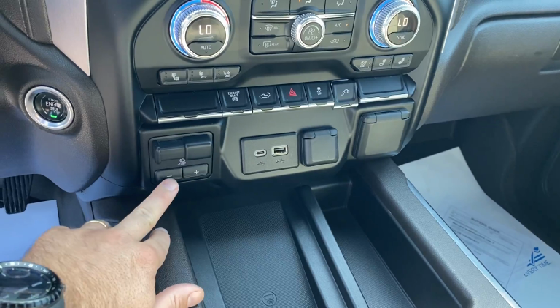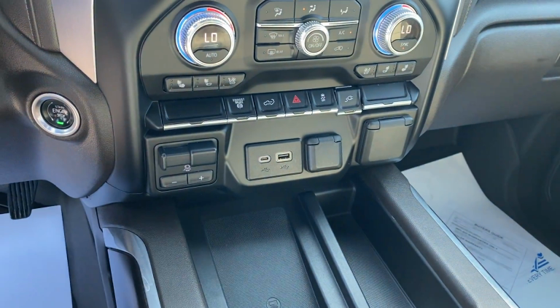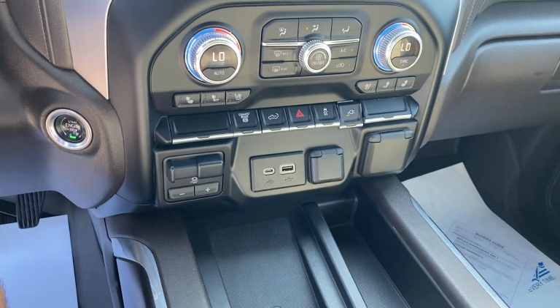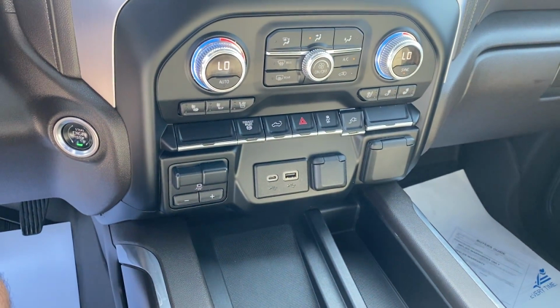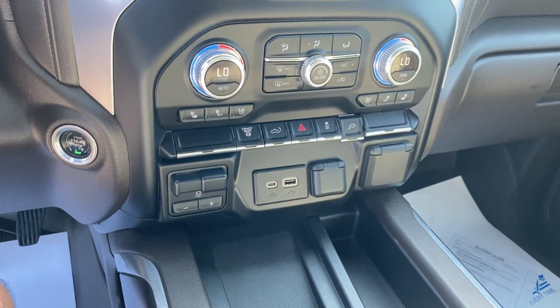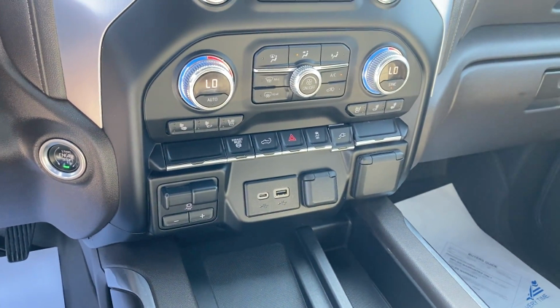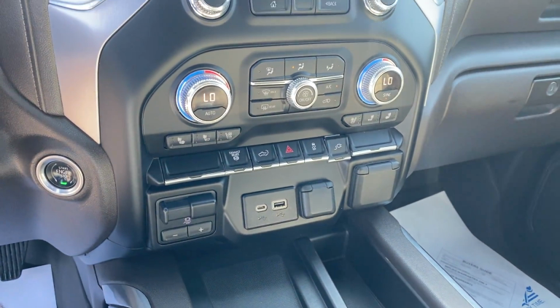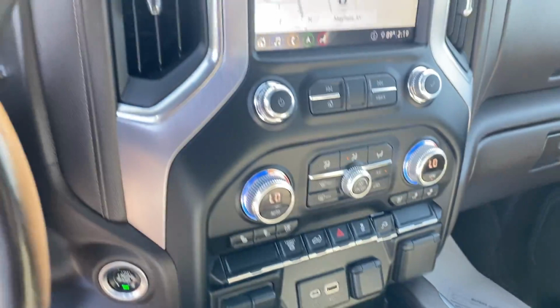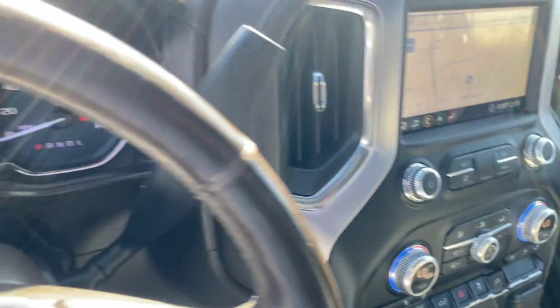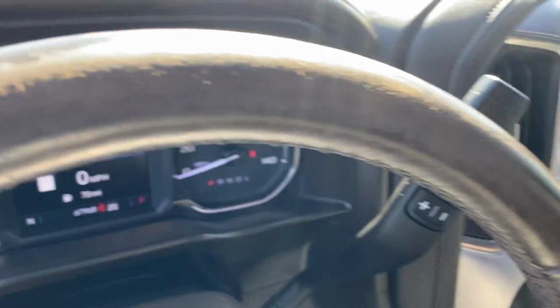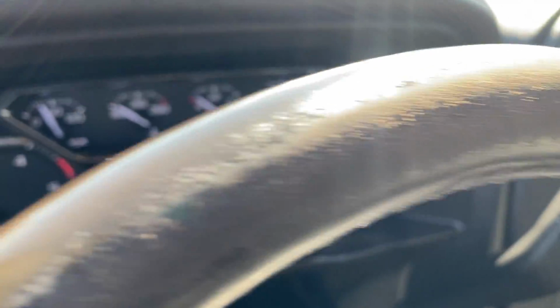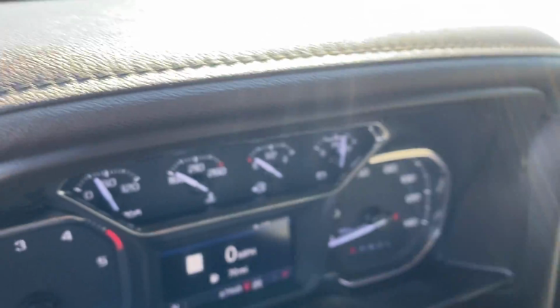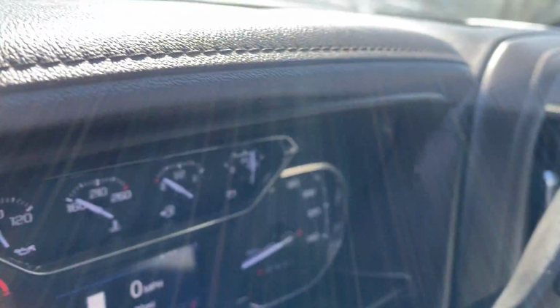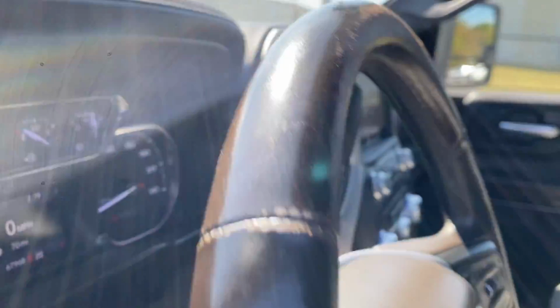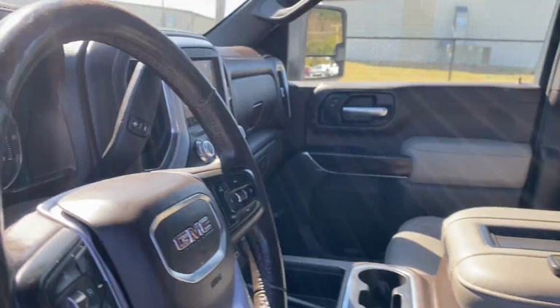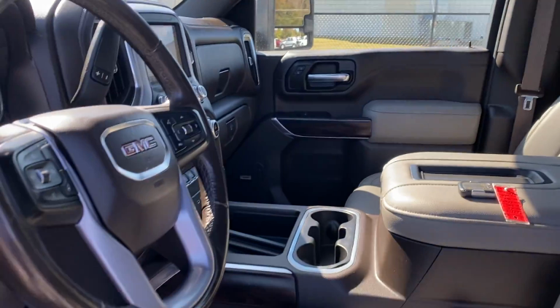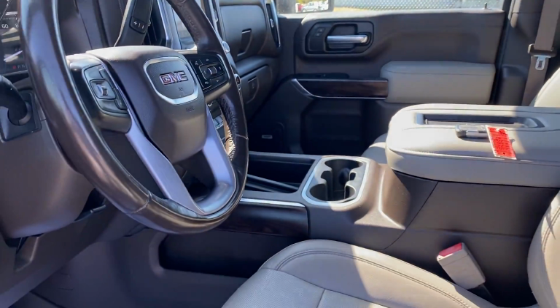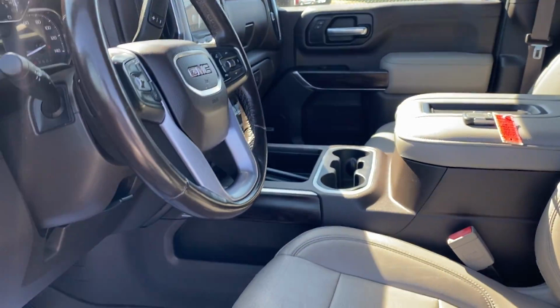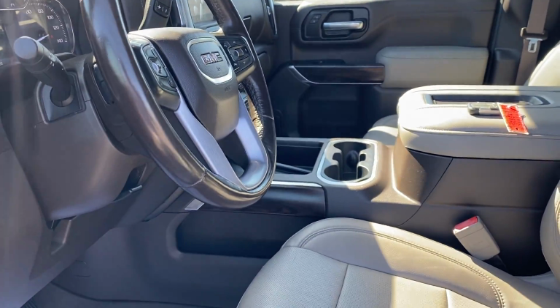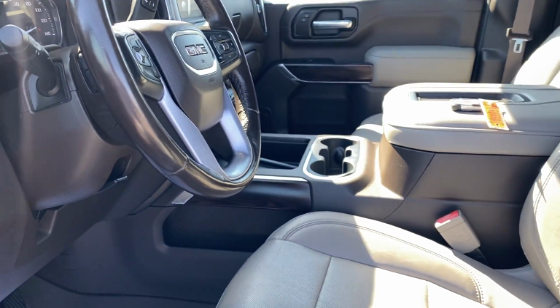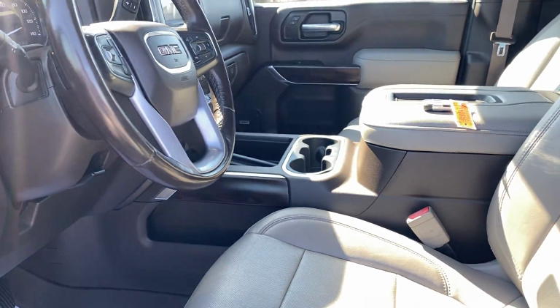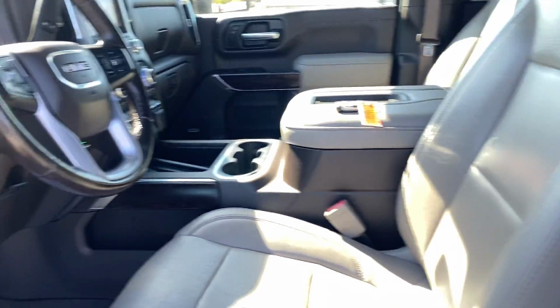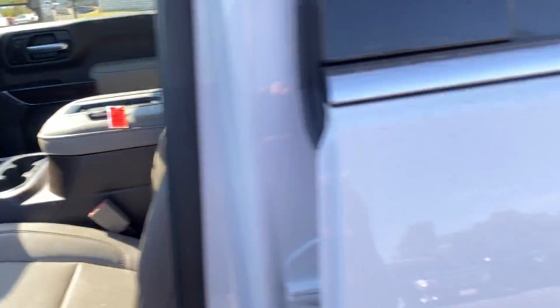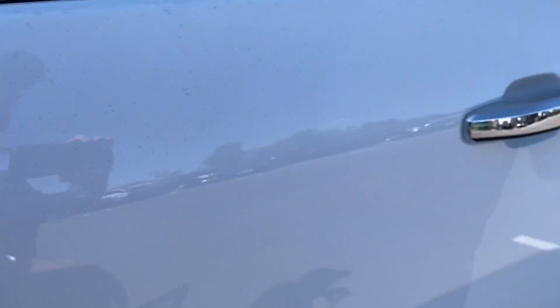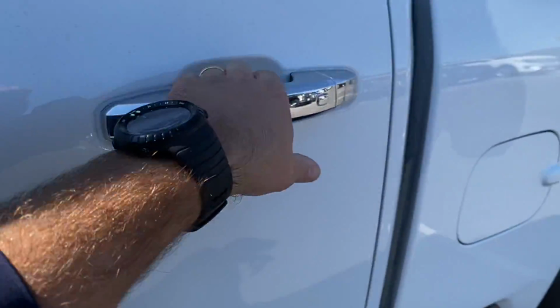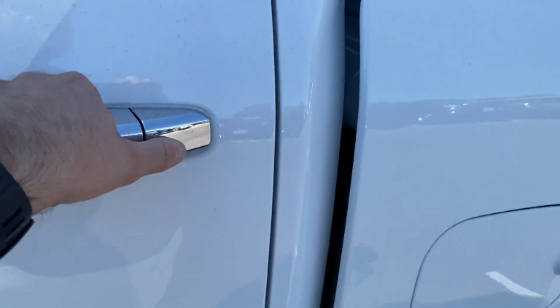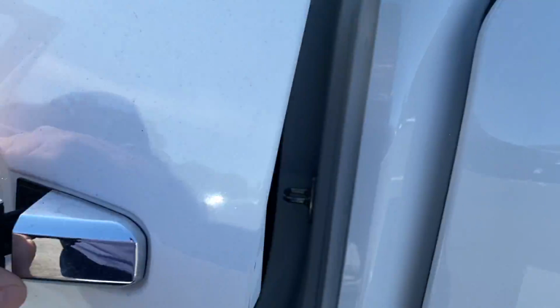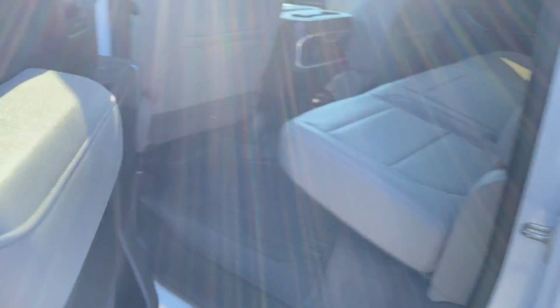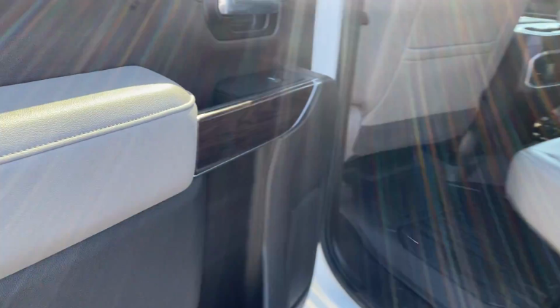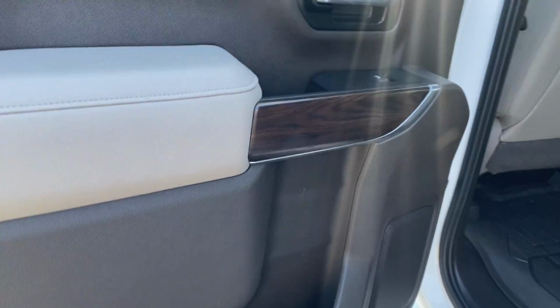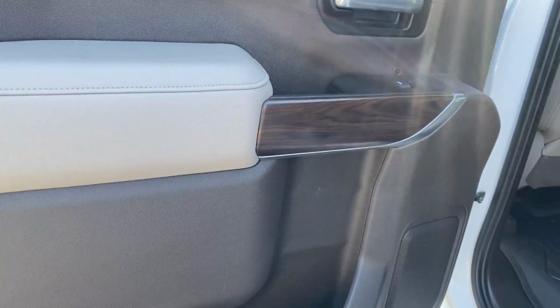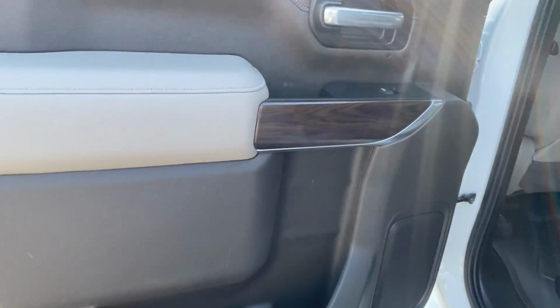Trailer brake controller and all that good stuff too. I'm a non-smoker and I am picking up just a light smoke smell — not knock-you-down, but it does have a light smoke smell. I think it can be improved for sure.